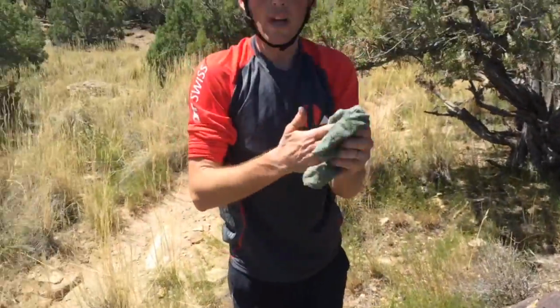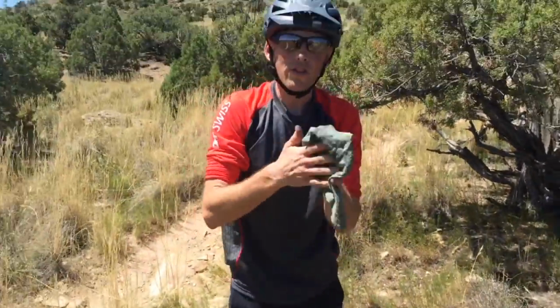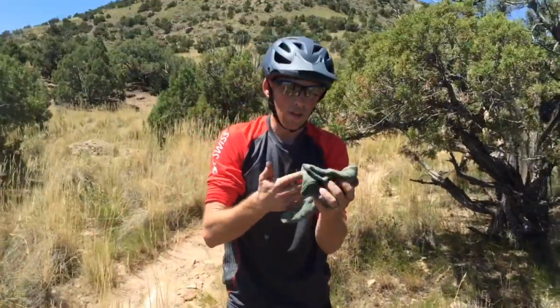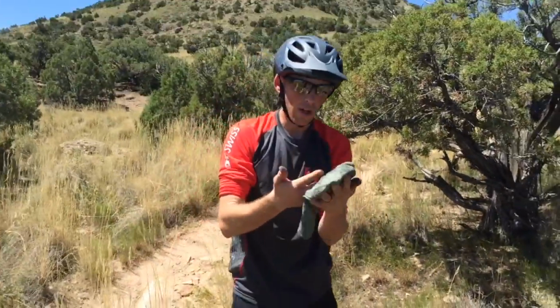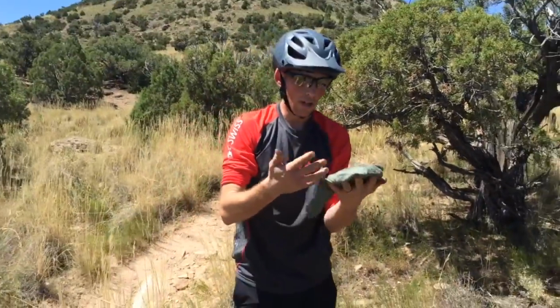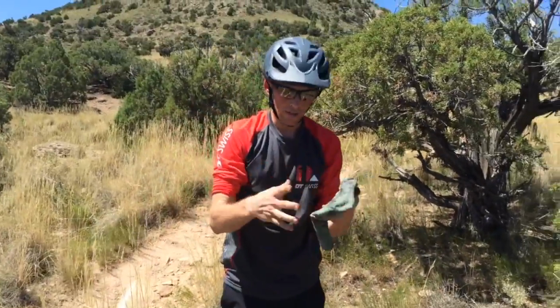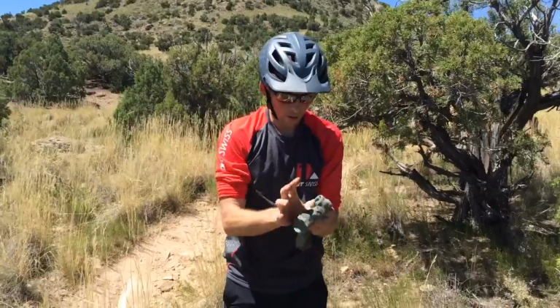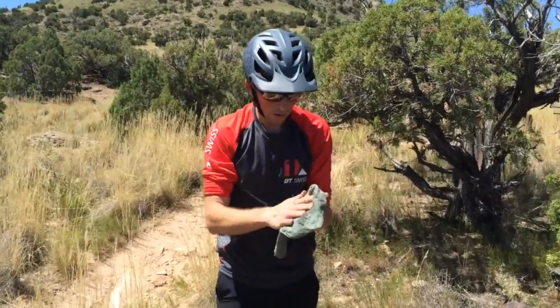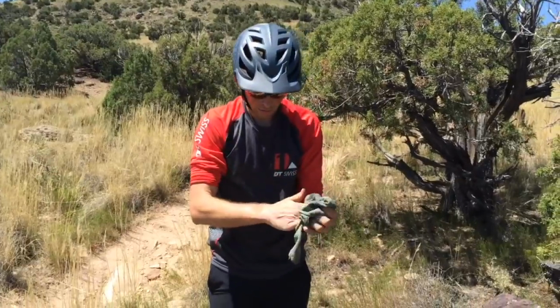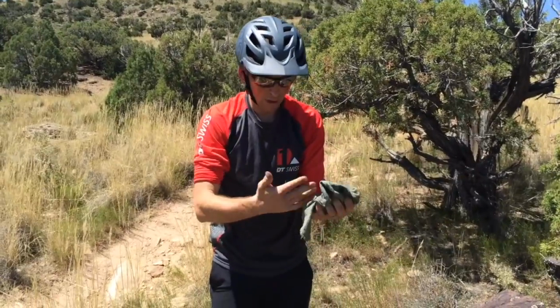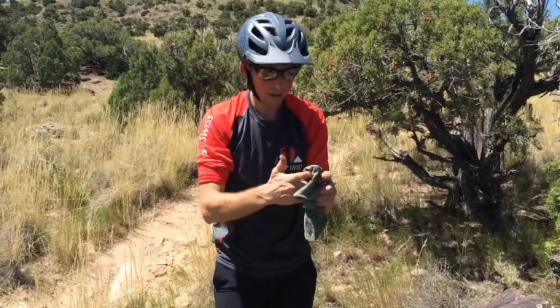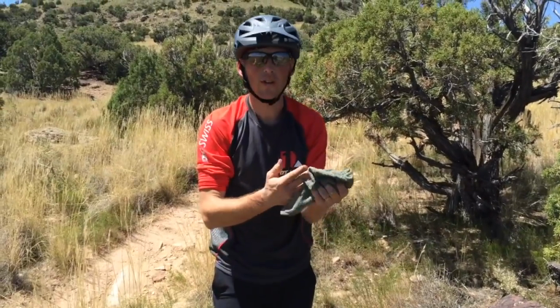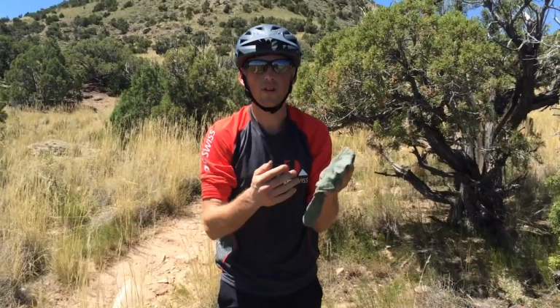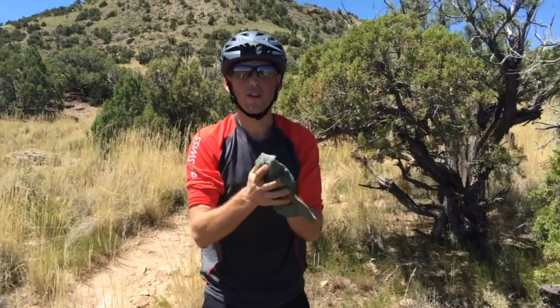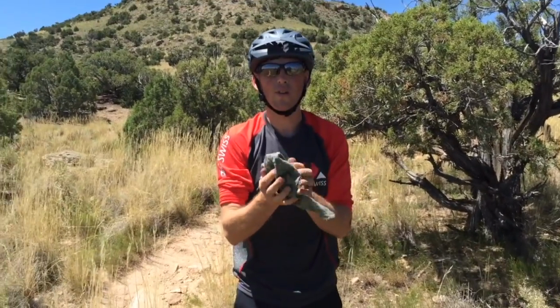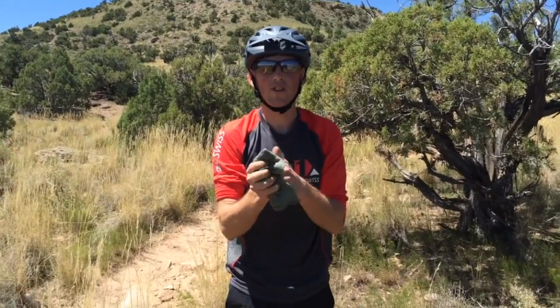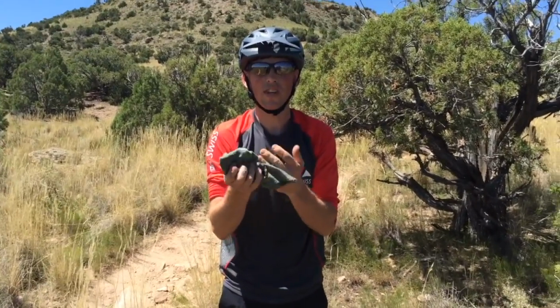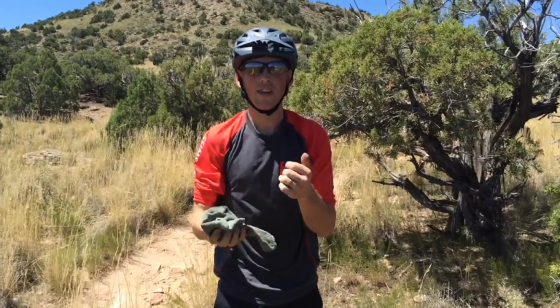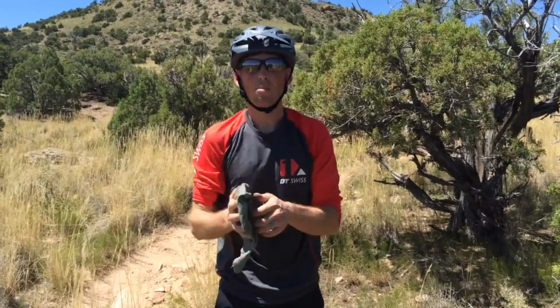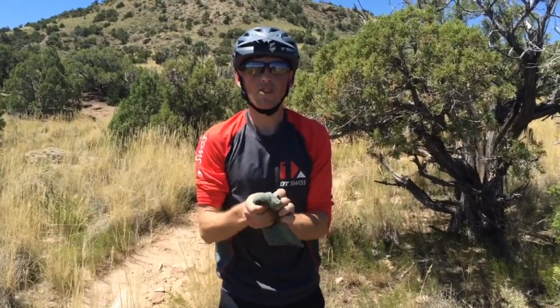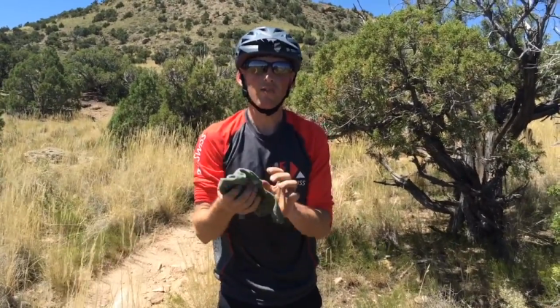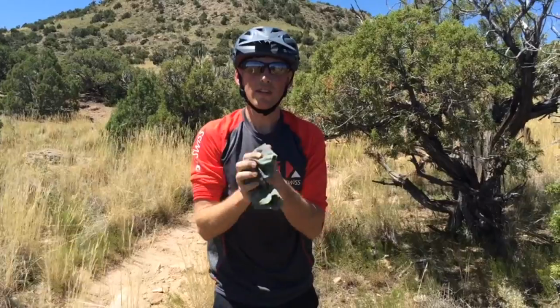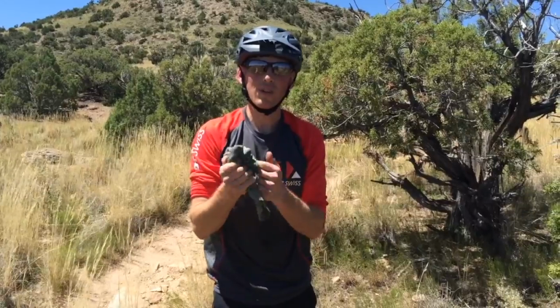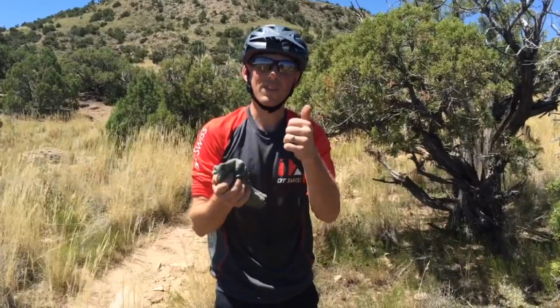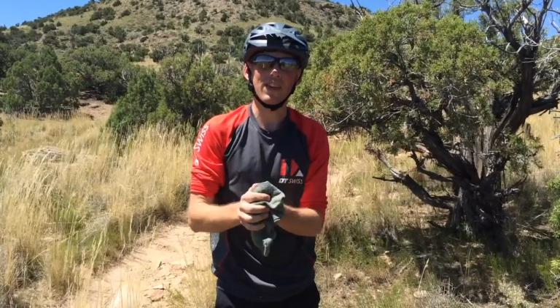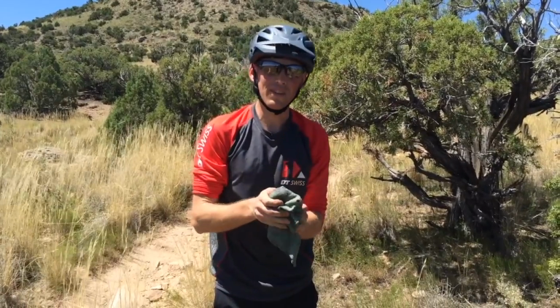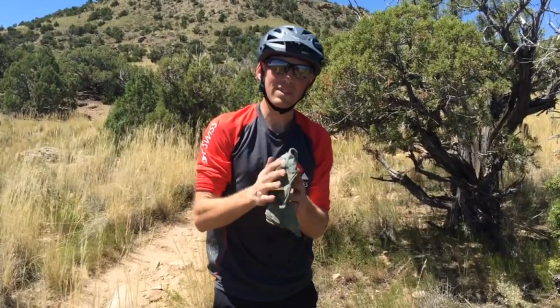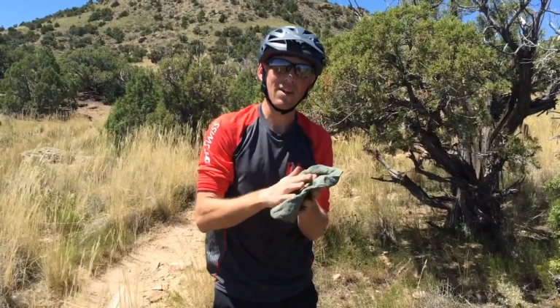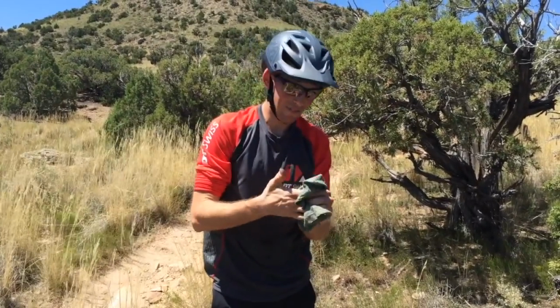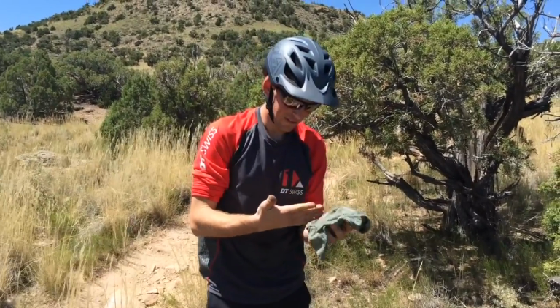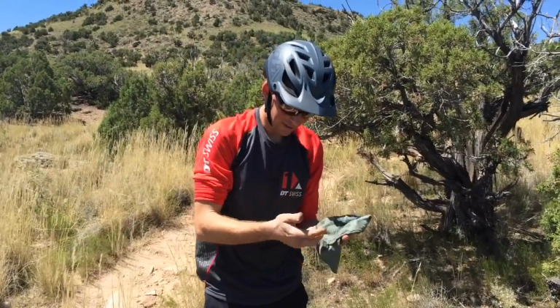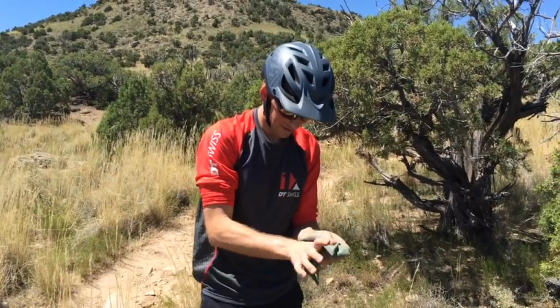Thanks for visiting us everyone. As you can see I'm a little greasy and sweaty, but it is 100 degrees out here in the Grand Junction heat. Matt and Chet, DT Swiss — thanks again, take care, let's get out of here. It's hot!